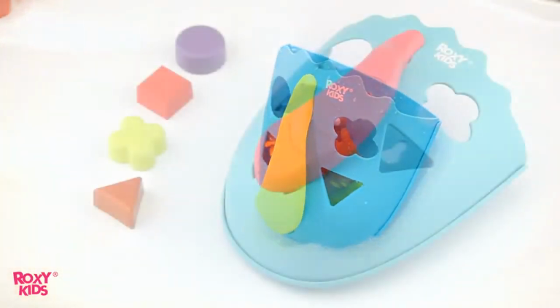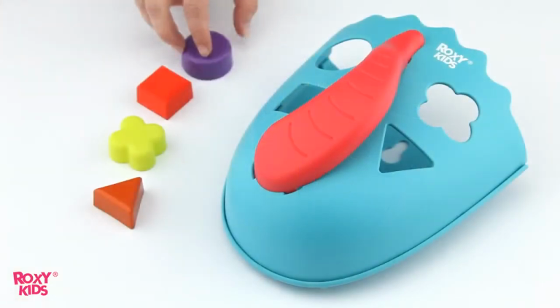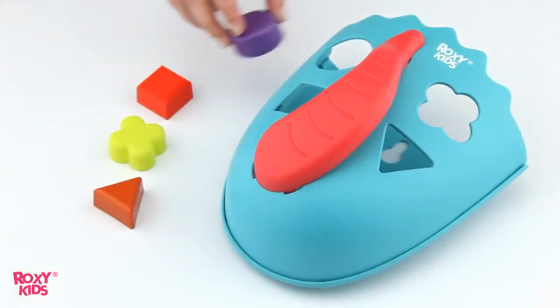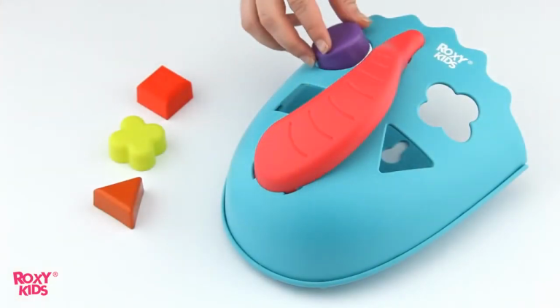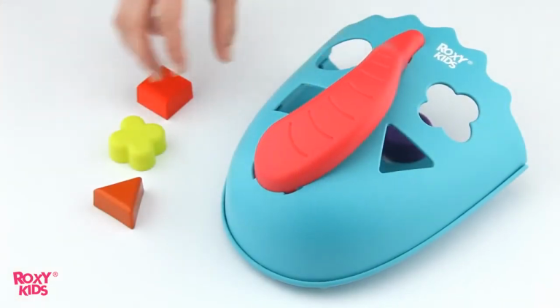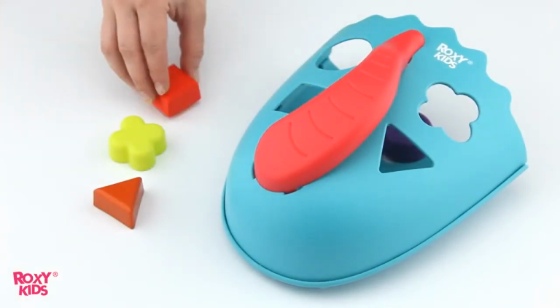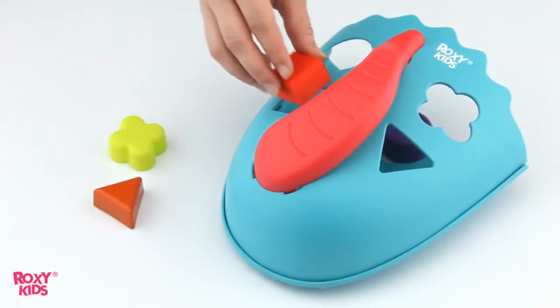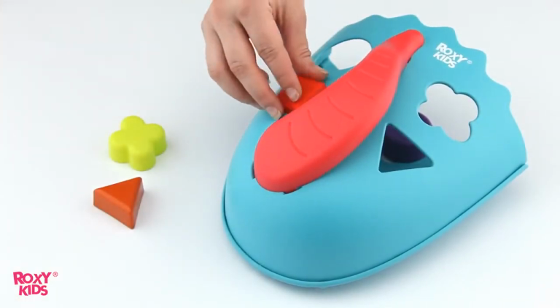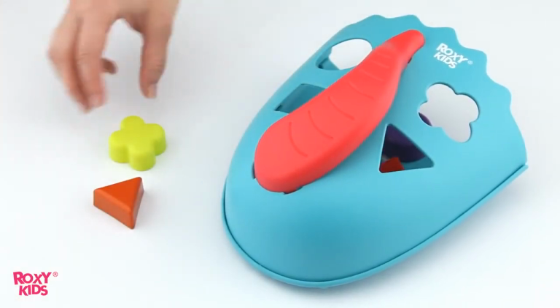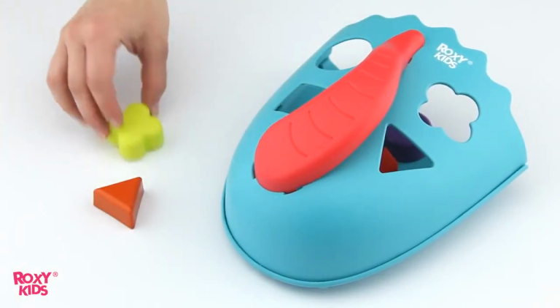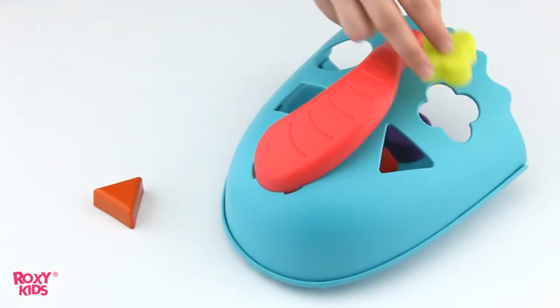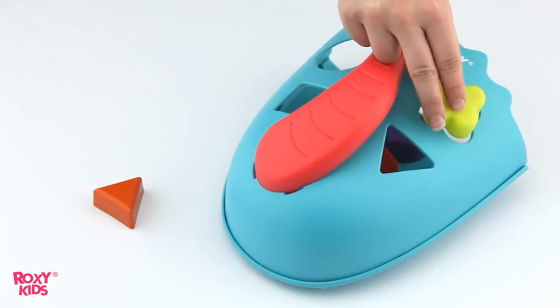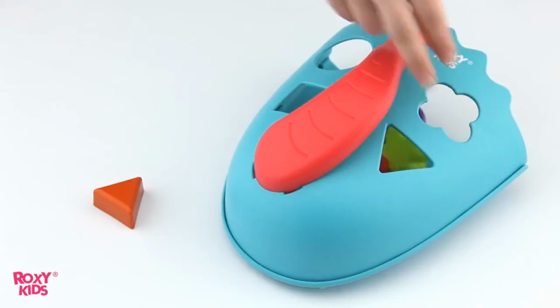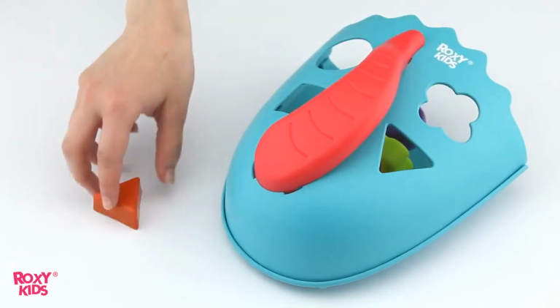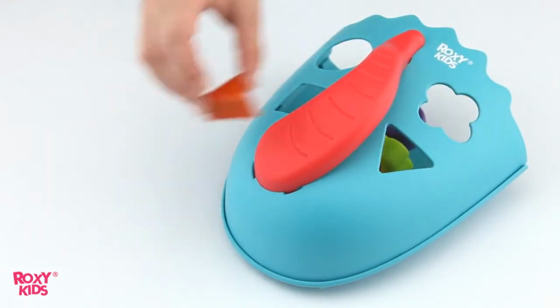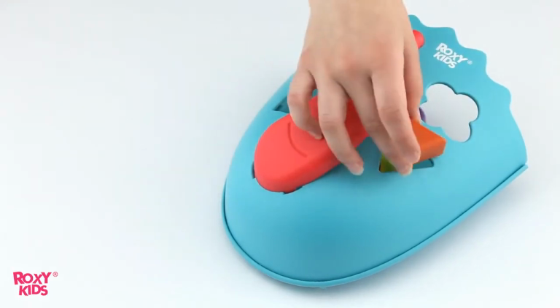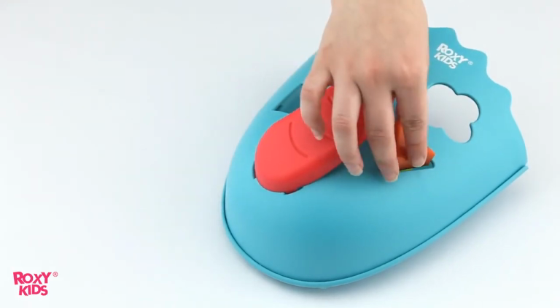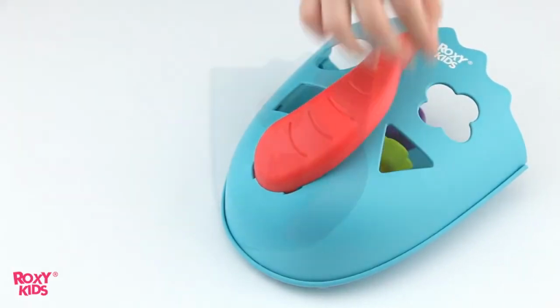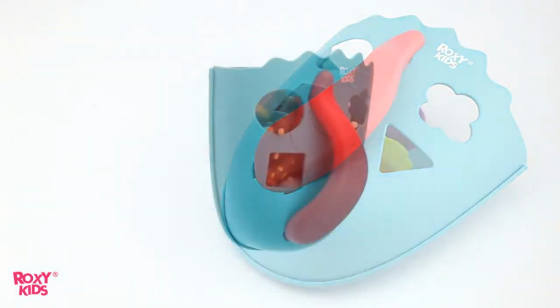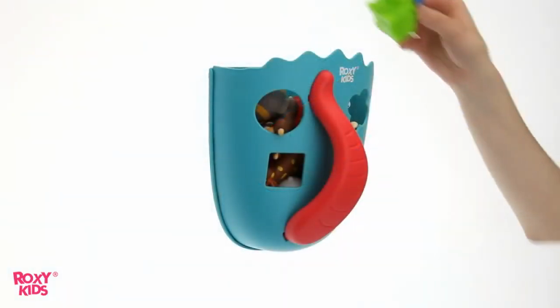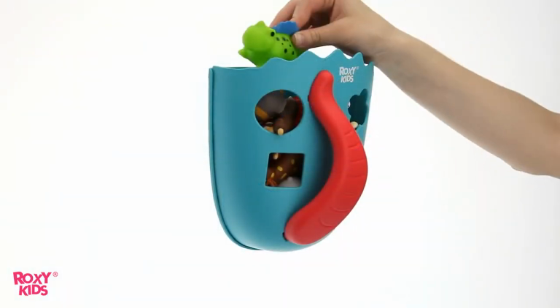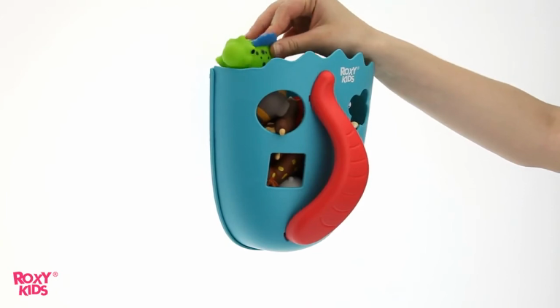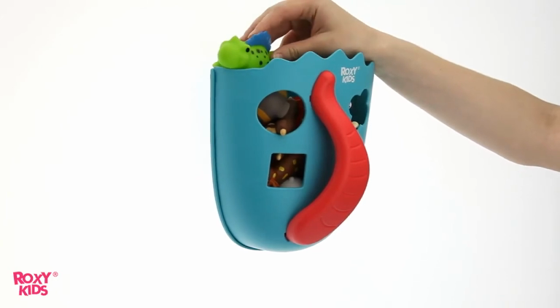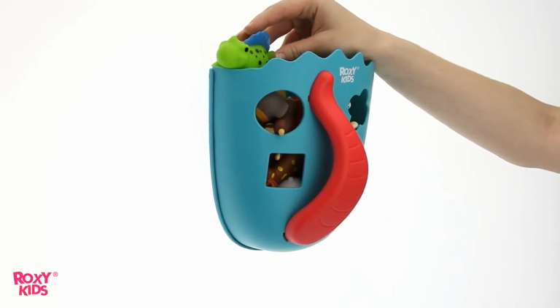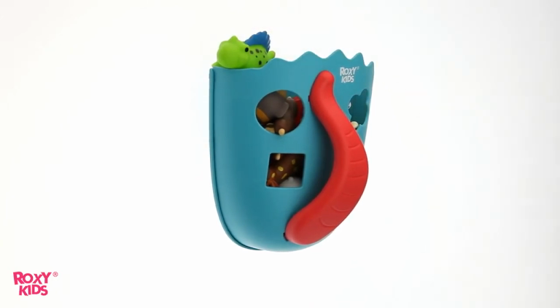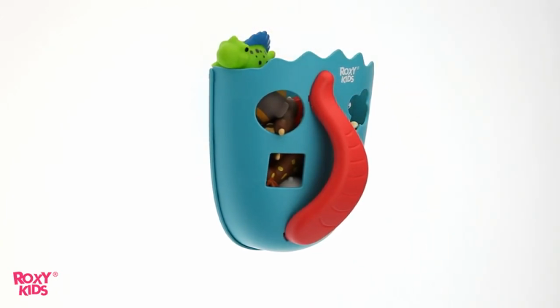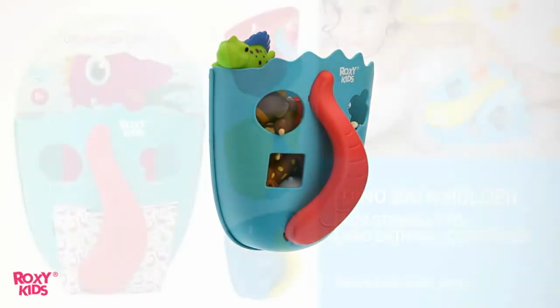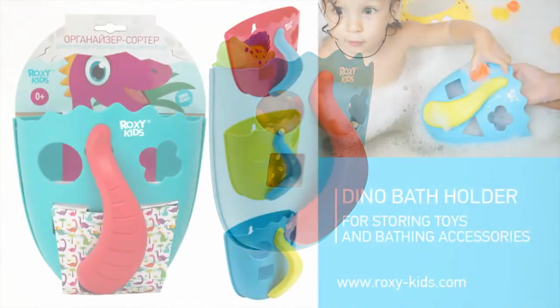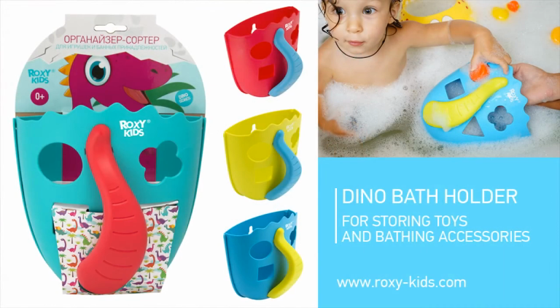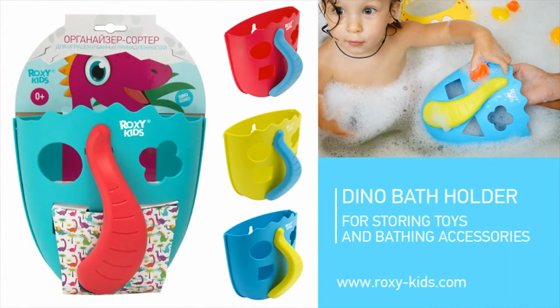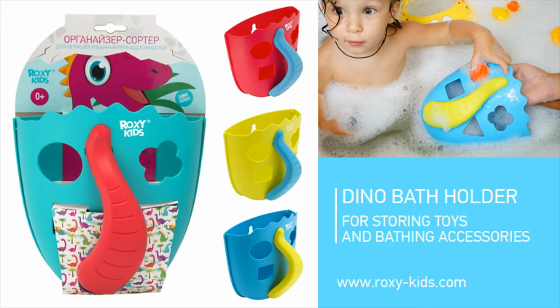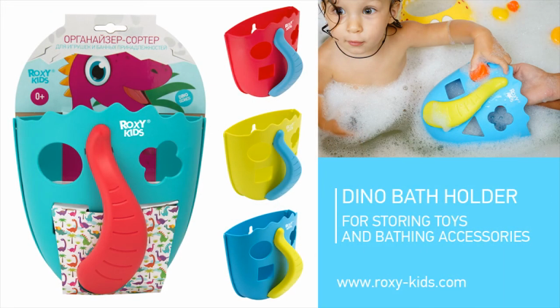The organizer can also be used as an educational game. It comes with four shape sorters, each of which needs to be fitted into the correct hole. This new Dino Toy Organizer is a great fun for kids as well as it is an indispensable help for moms.